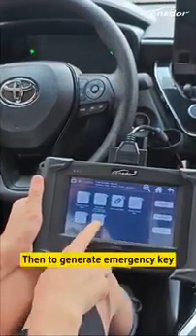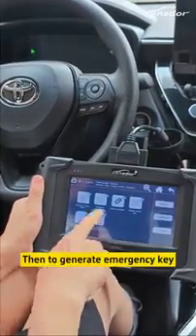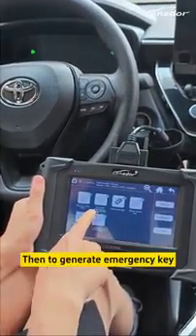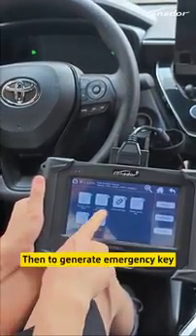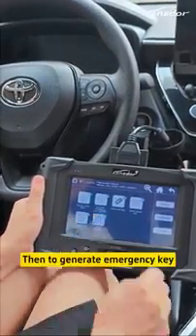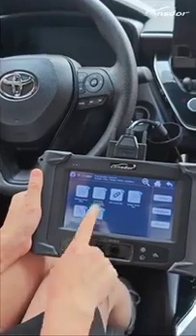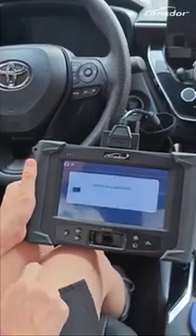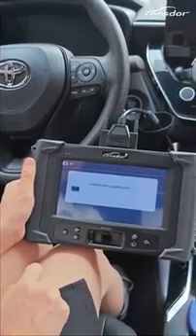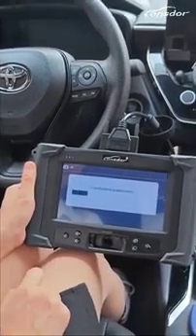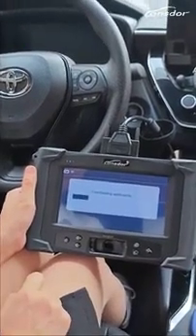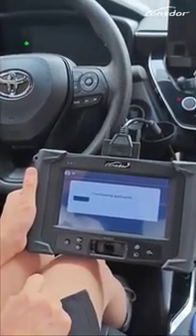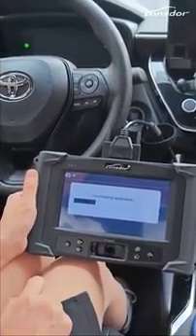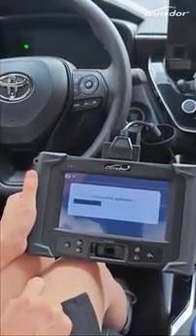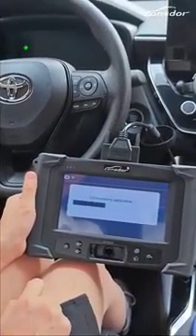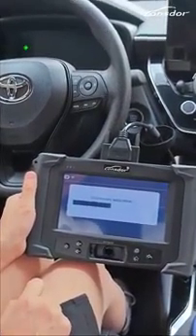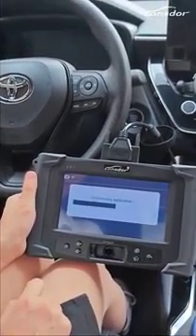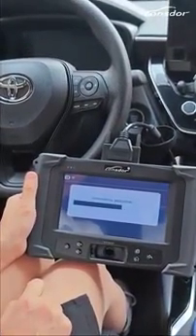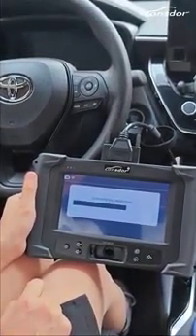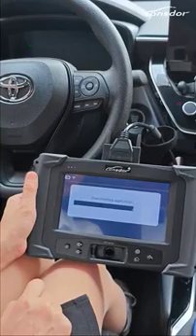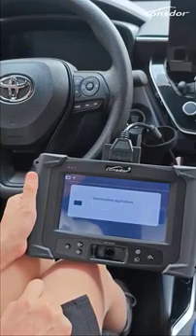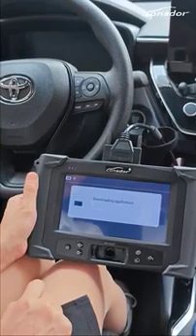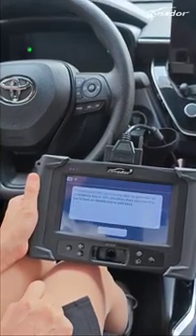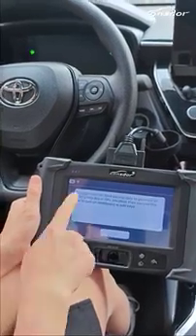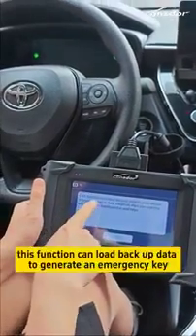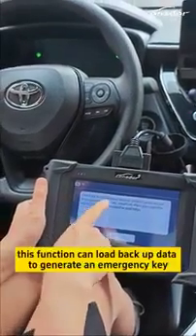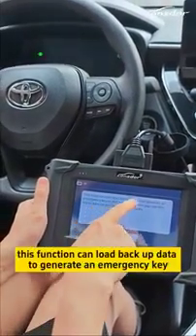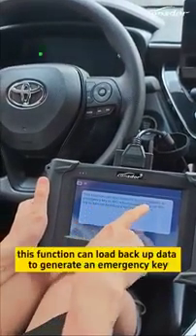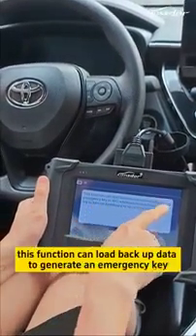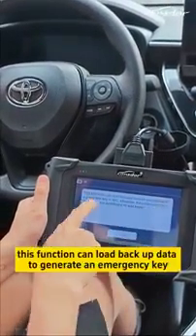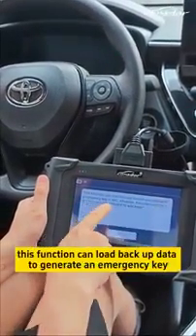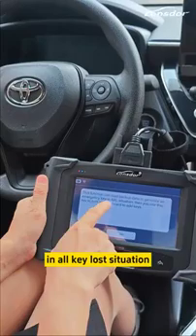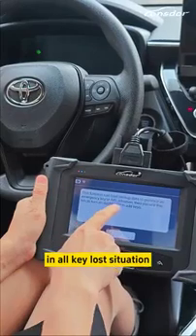This function can load backup data to generate all emergency PIN in all key lost situations.